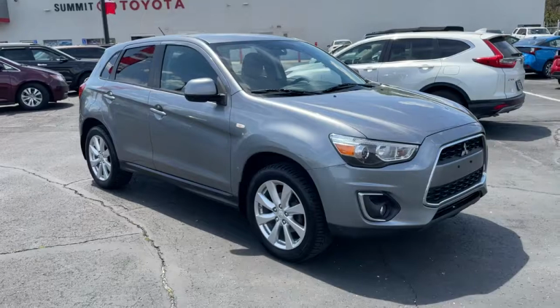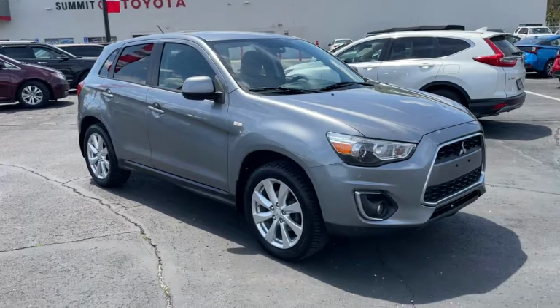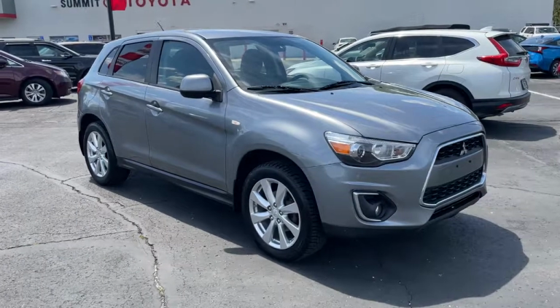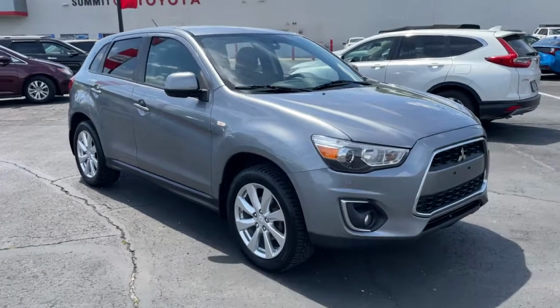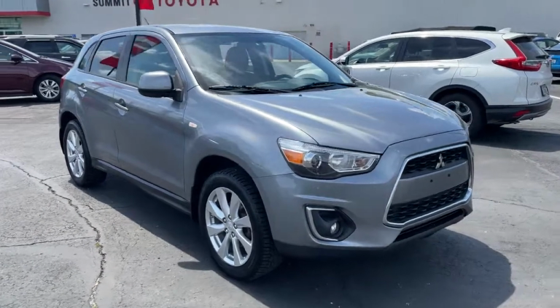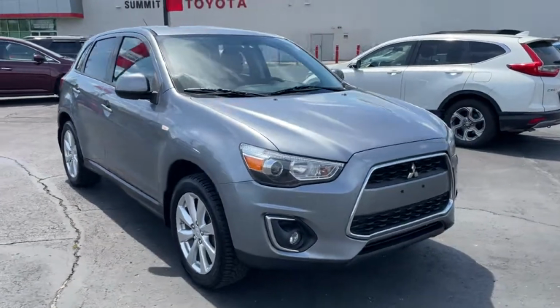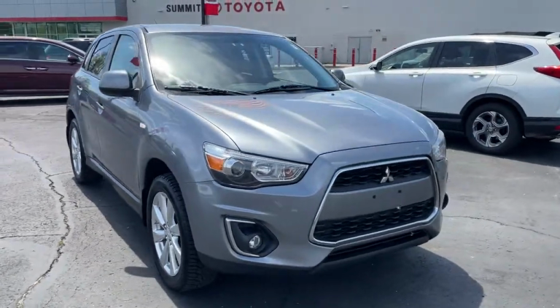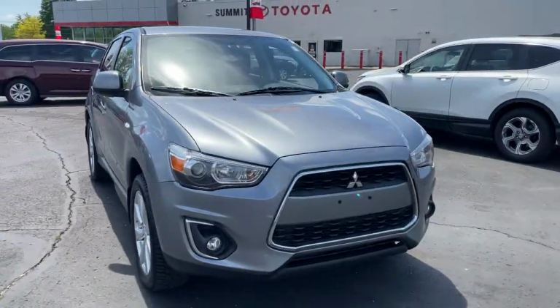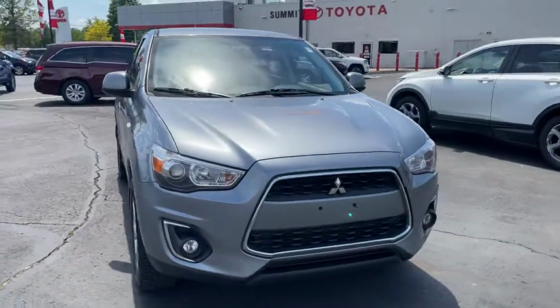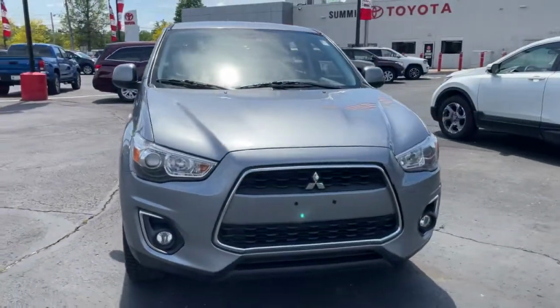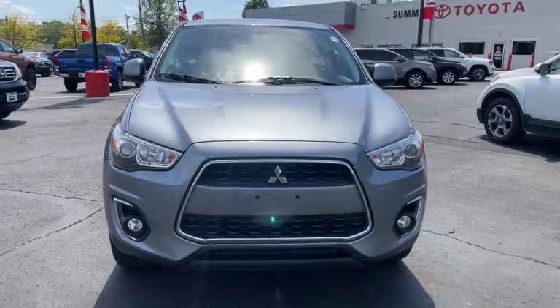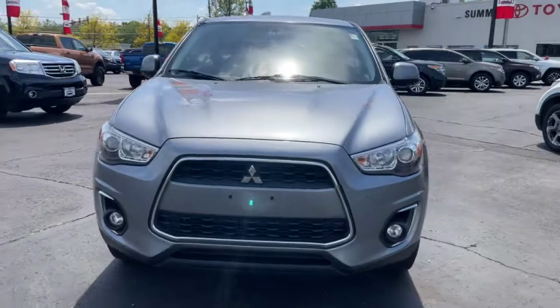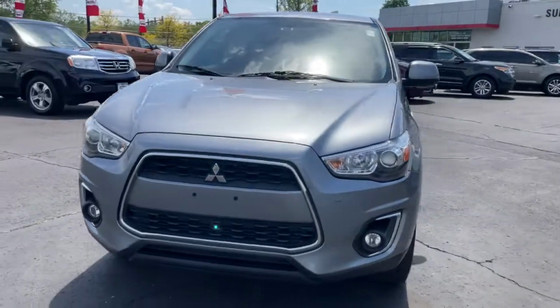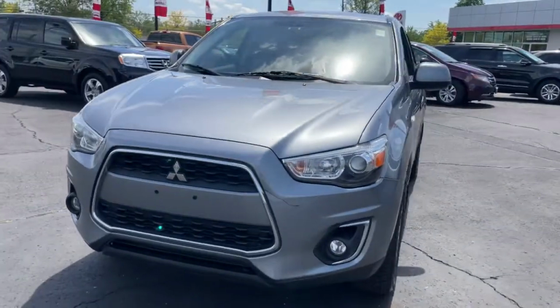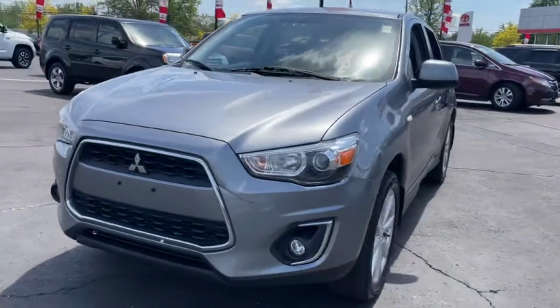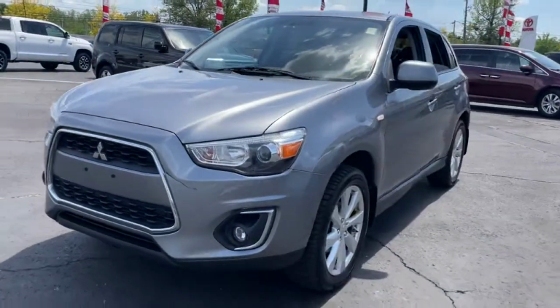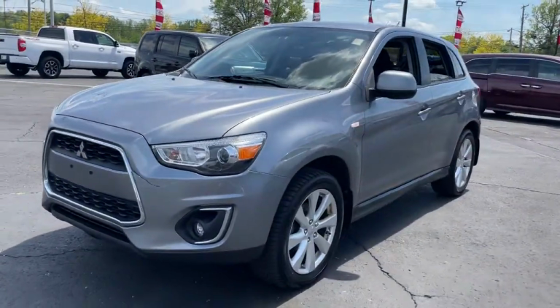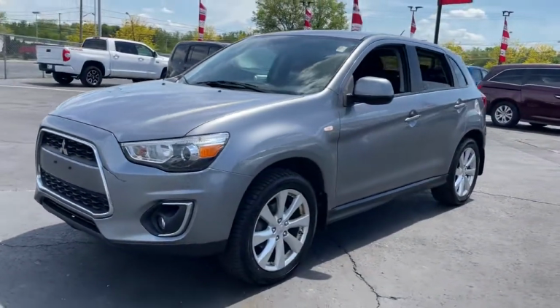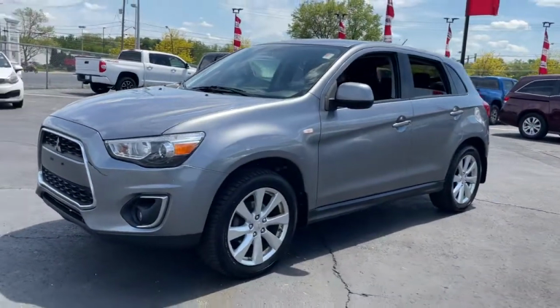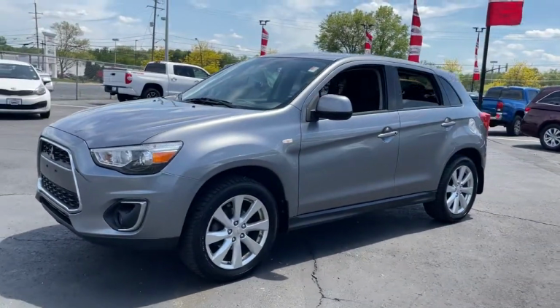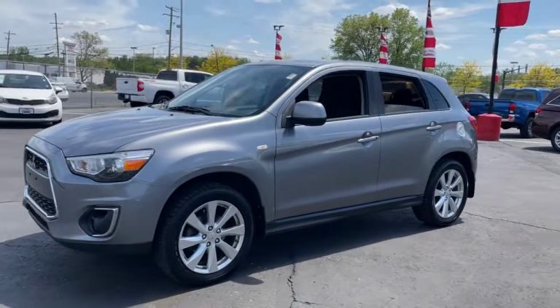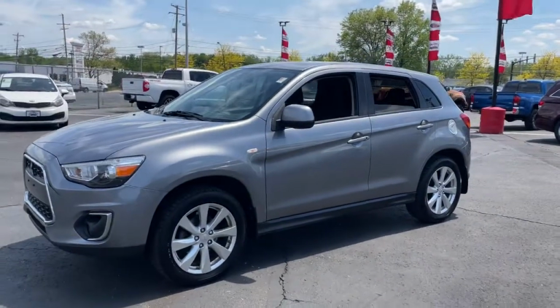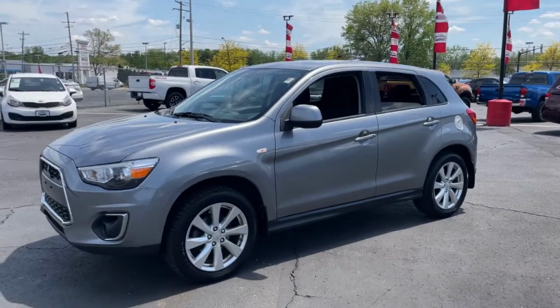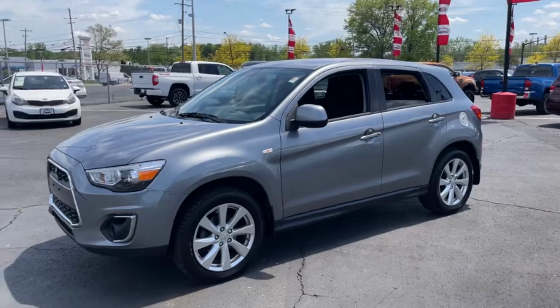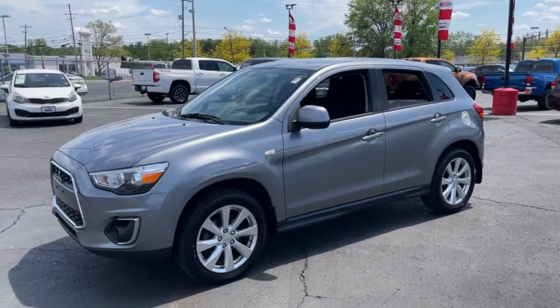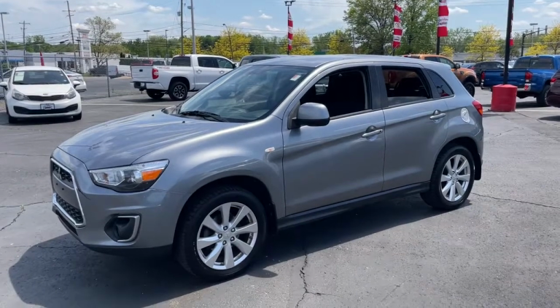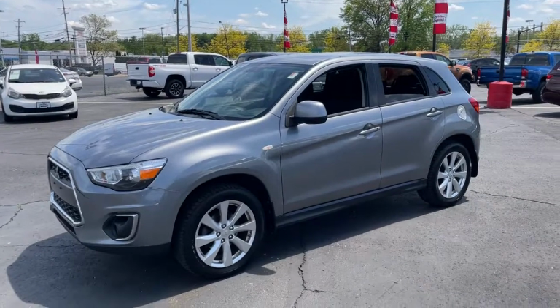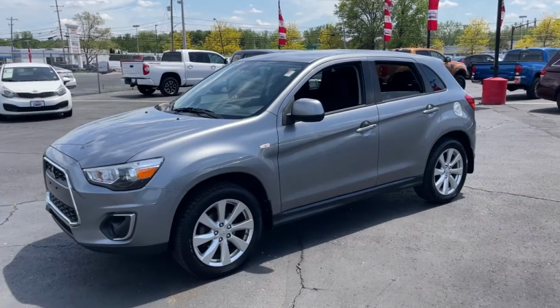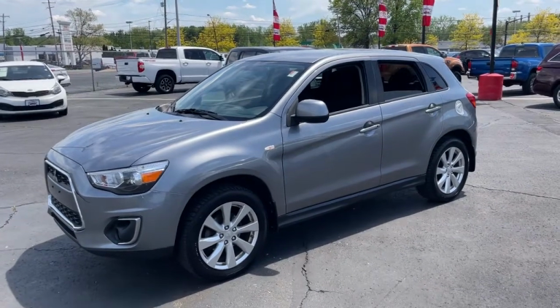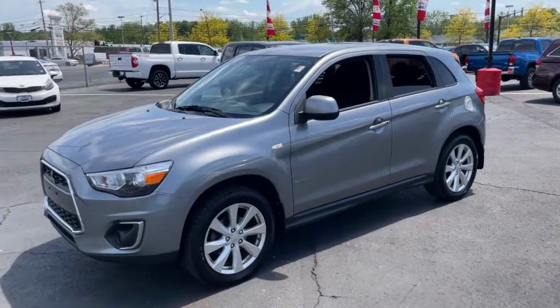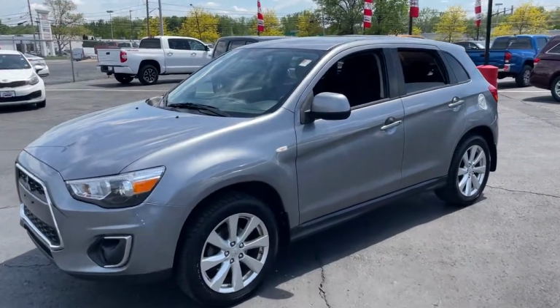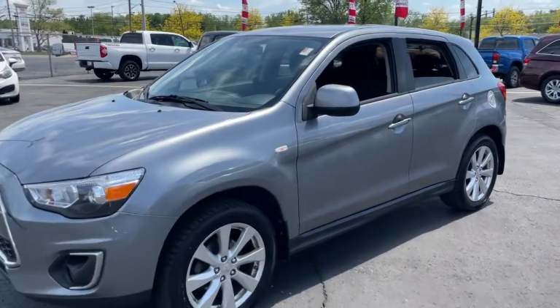Hop into the 2013 Mitsubishi Outlander Sport. This vehicle is an outstanding buy with fewer than 150,000 miles on the odometer. This vehicle delivers the best of sporty styling and modern efficiency.